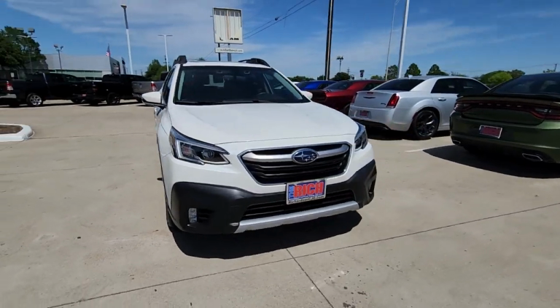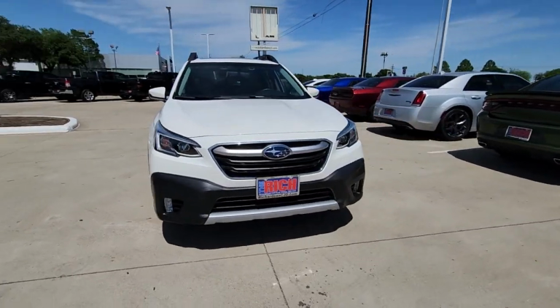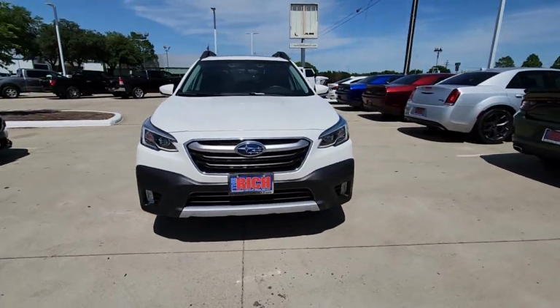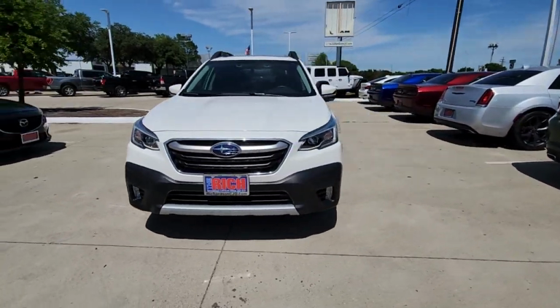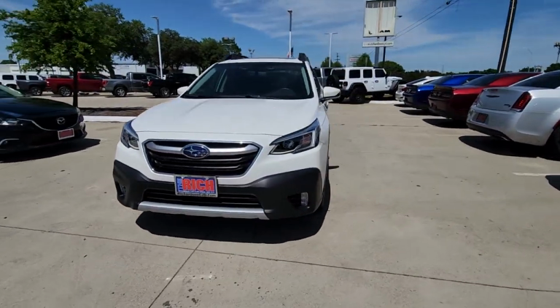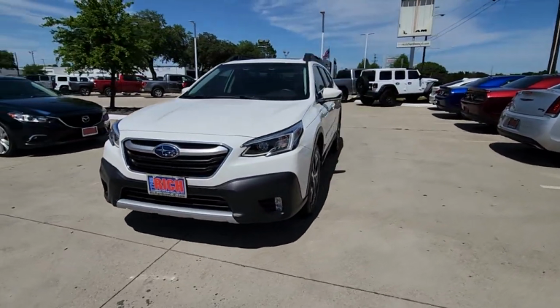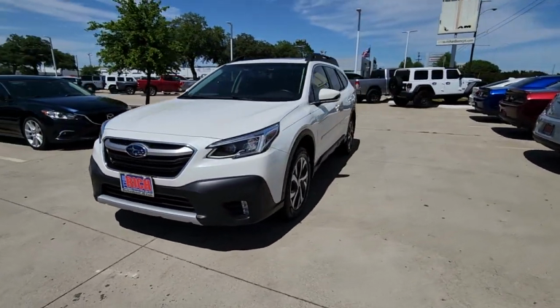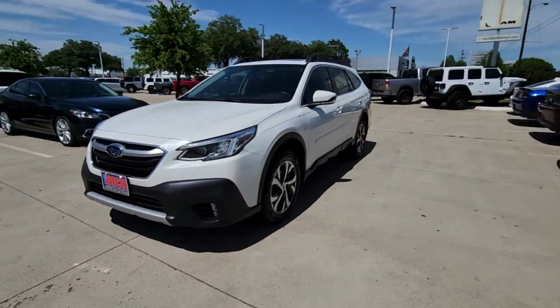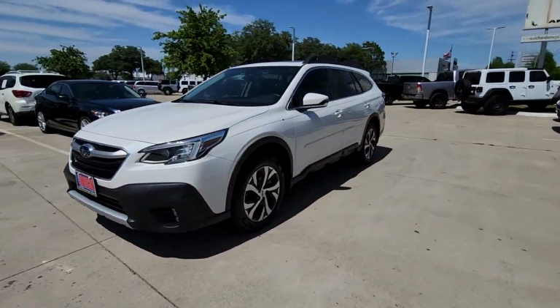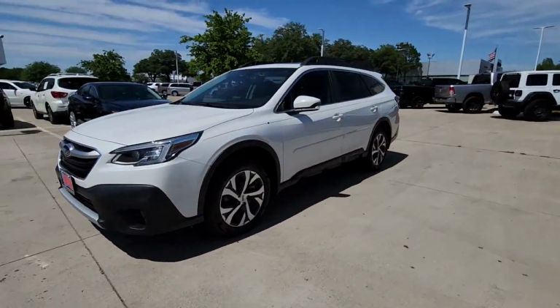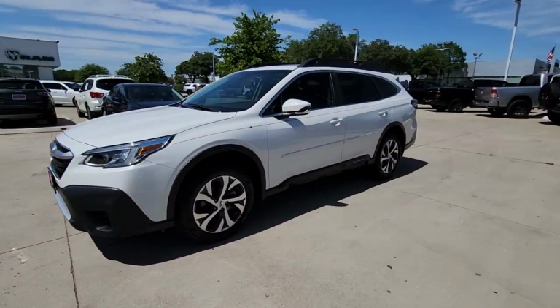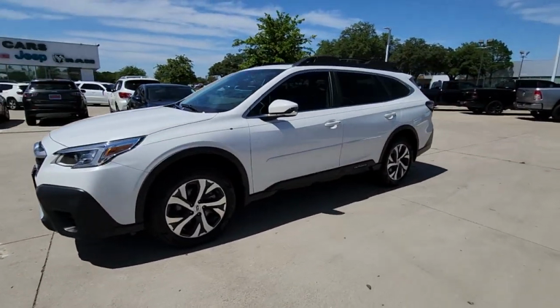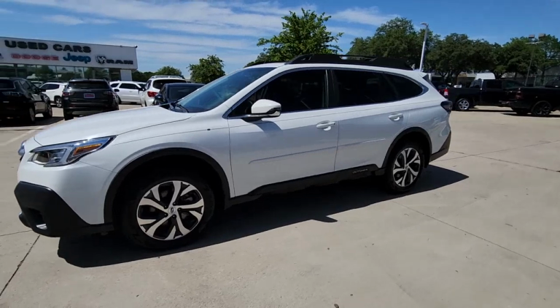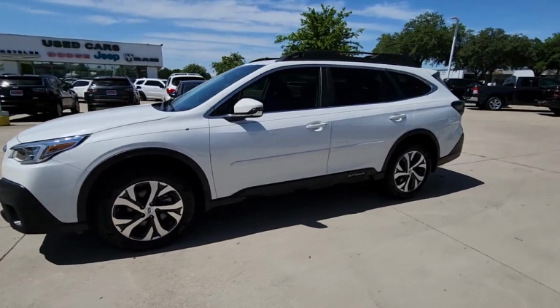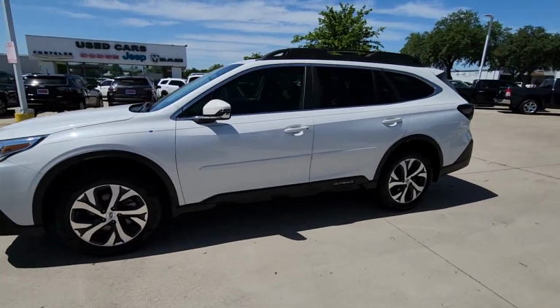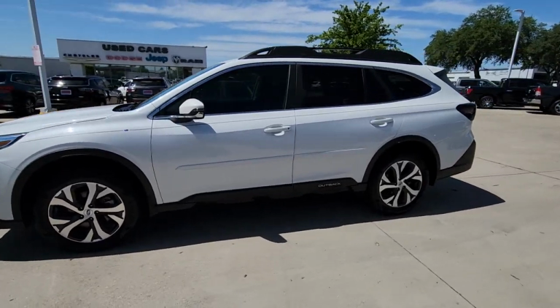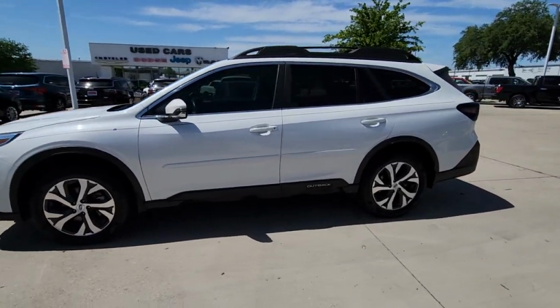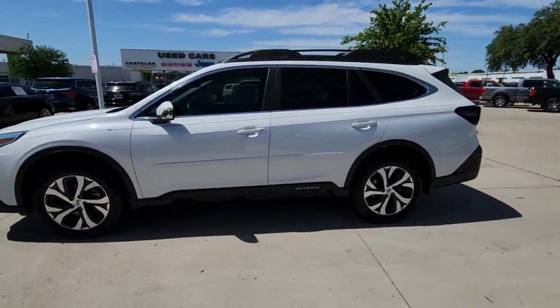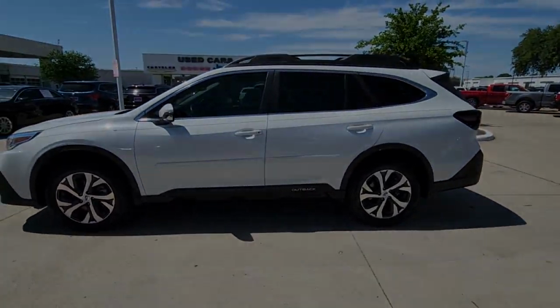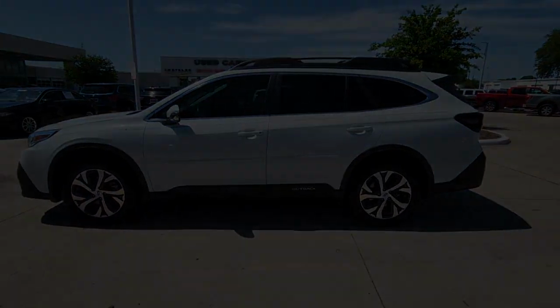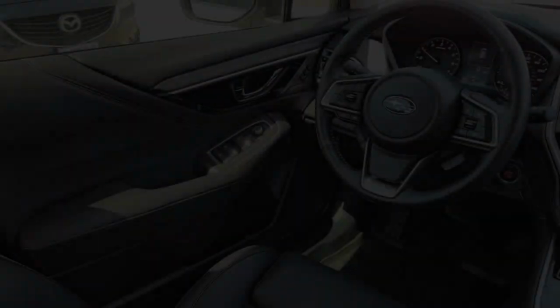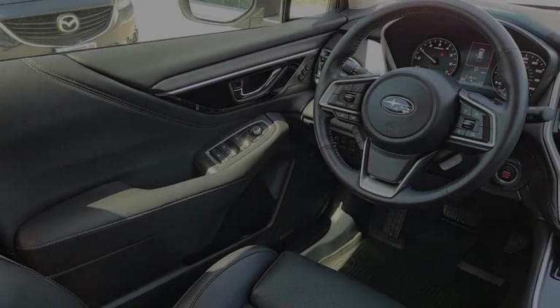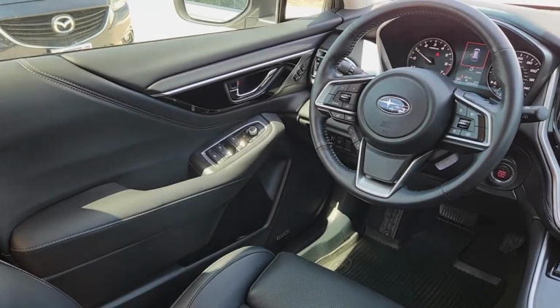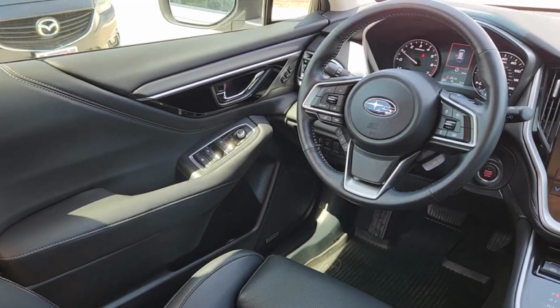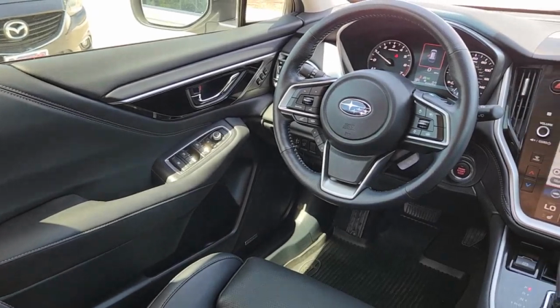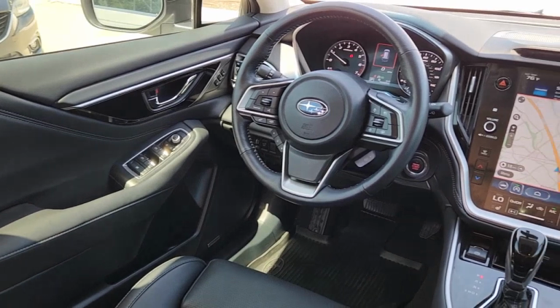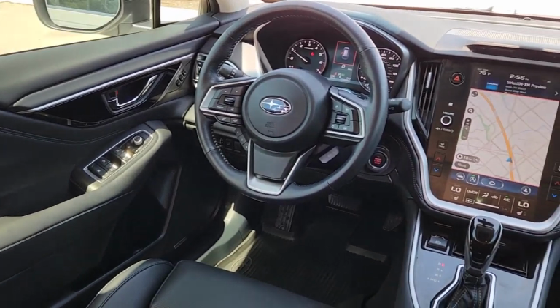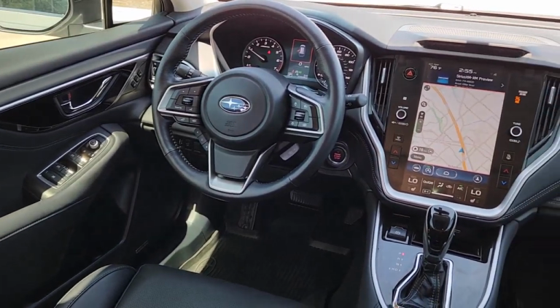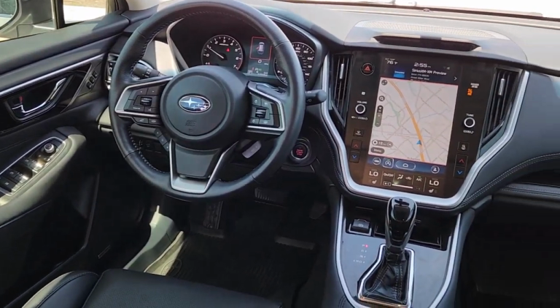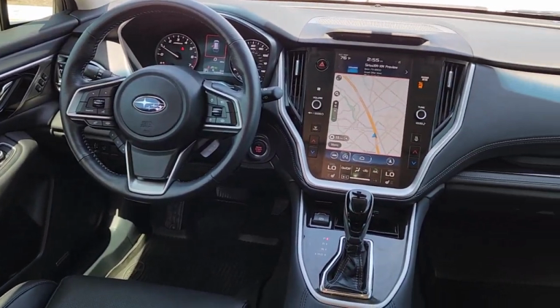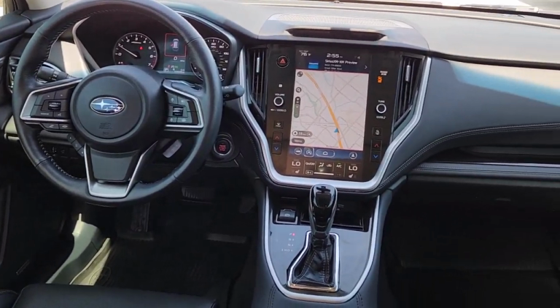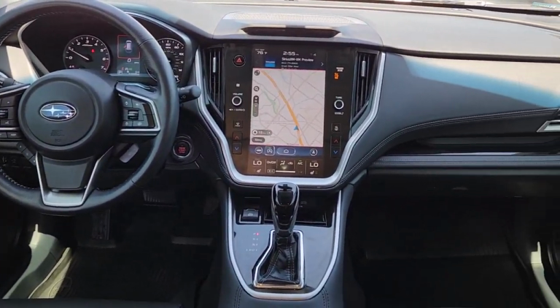These are just some of the great options this vehicle comes with: Apple CarPlay and/or Android Auto, Sun Moonroof, Navigation System, Keyless Entry, Power Lift Gate, and Backup Camera.